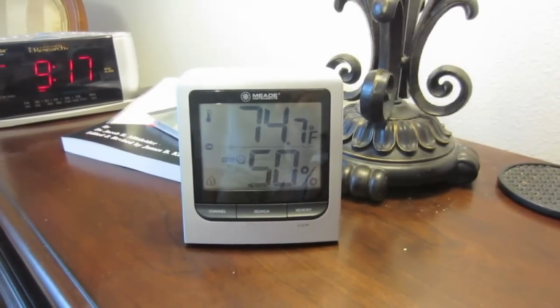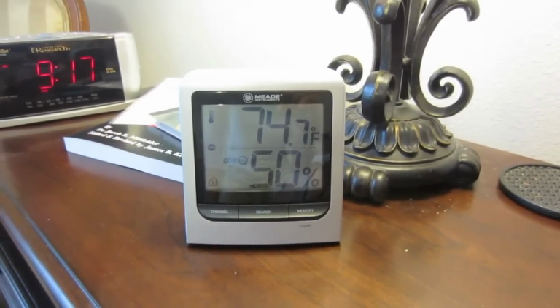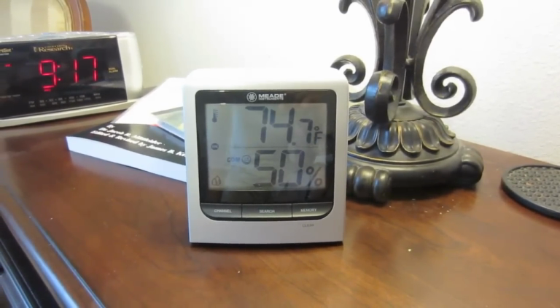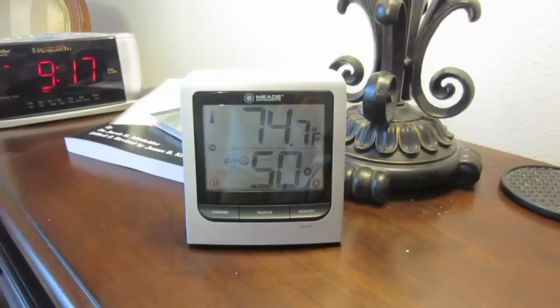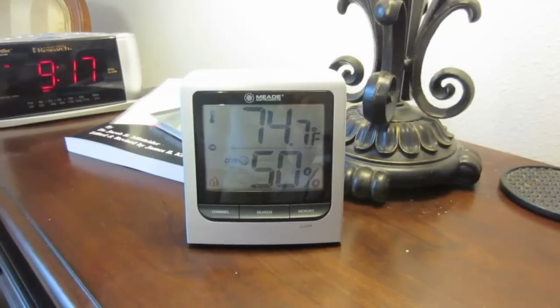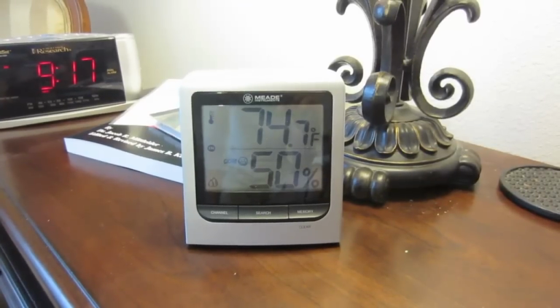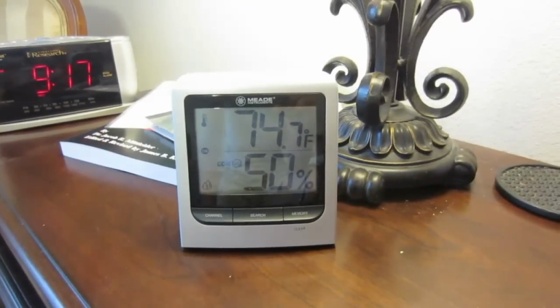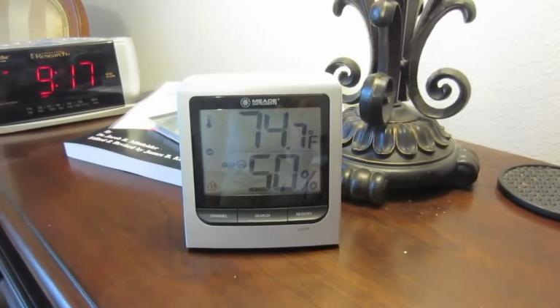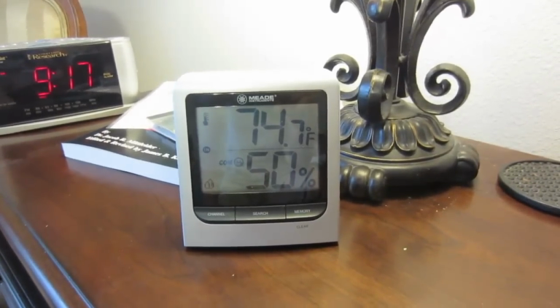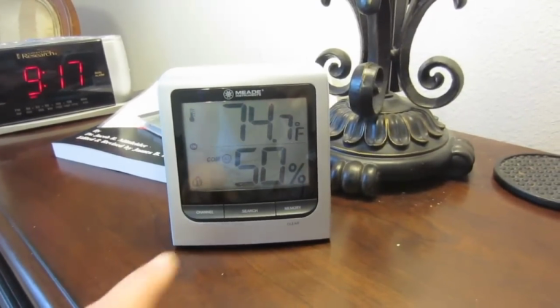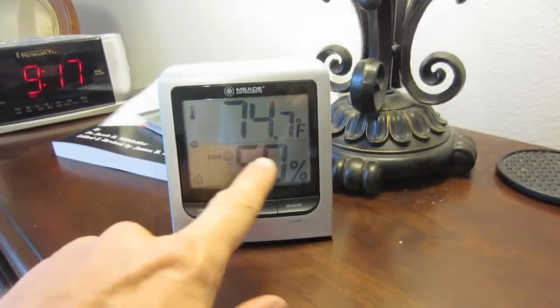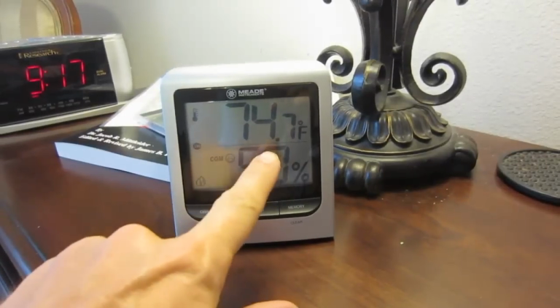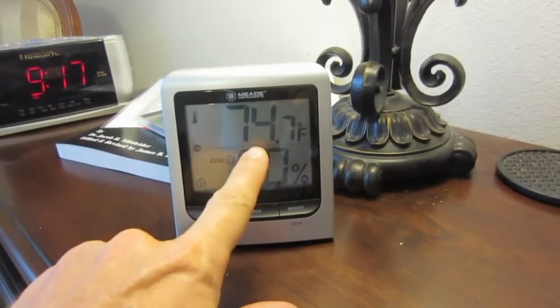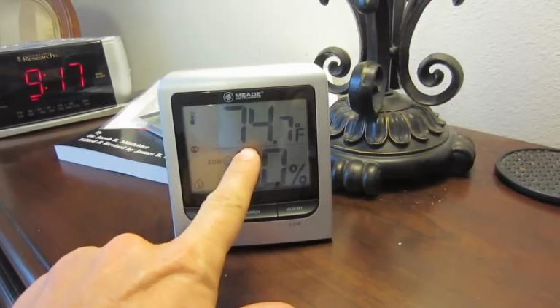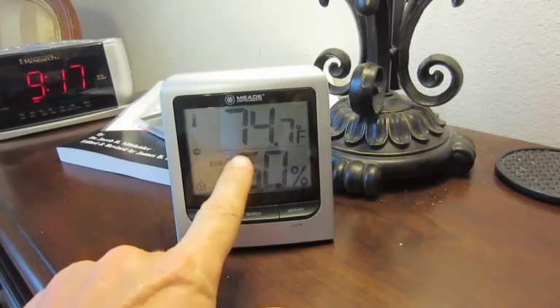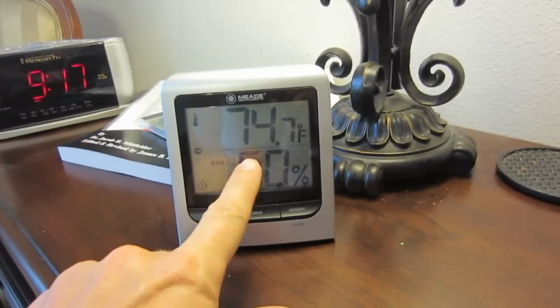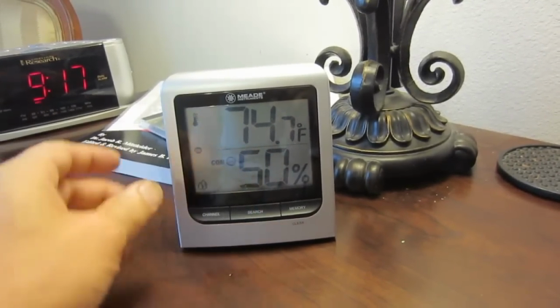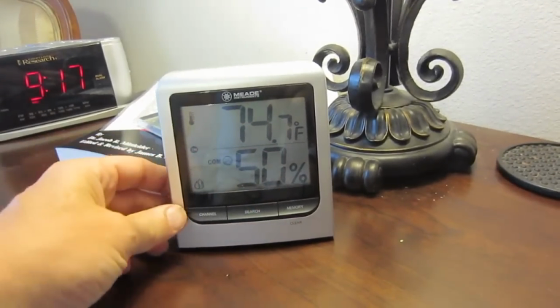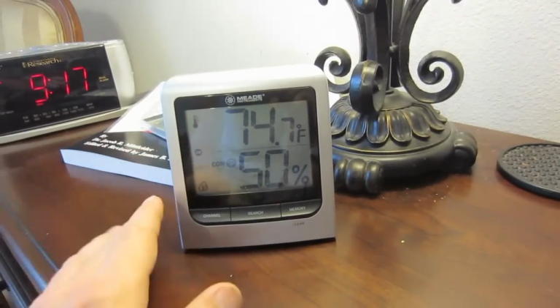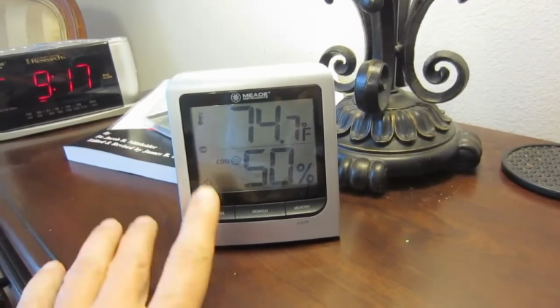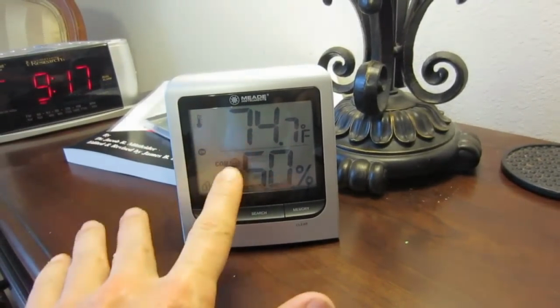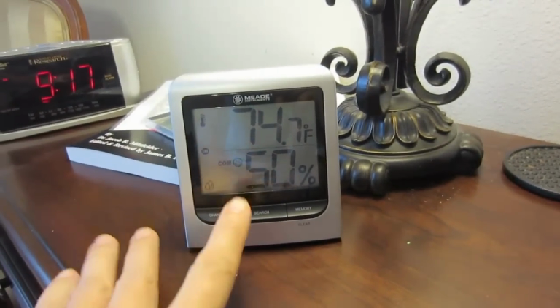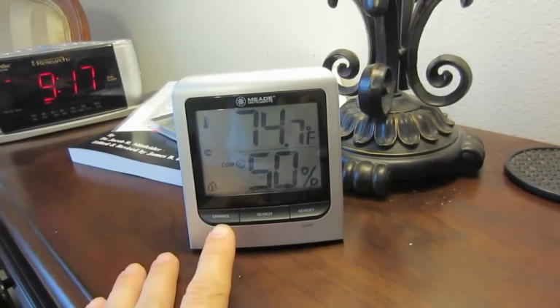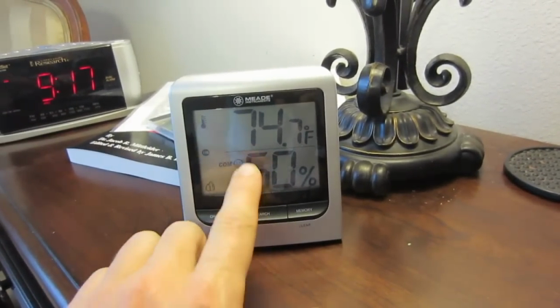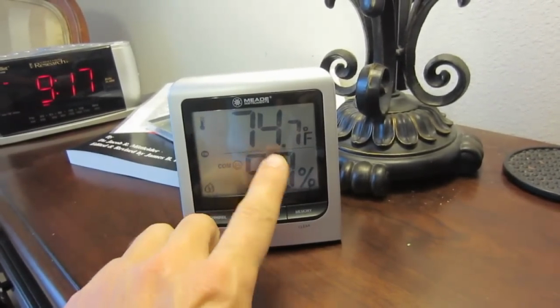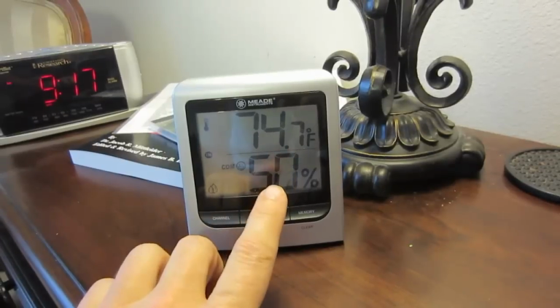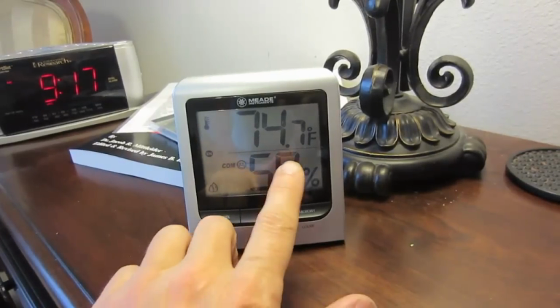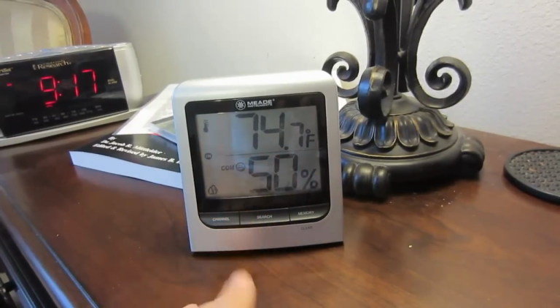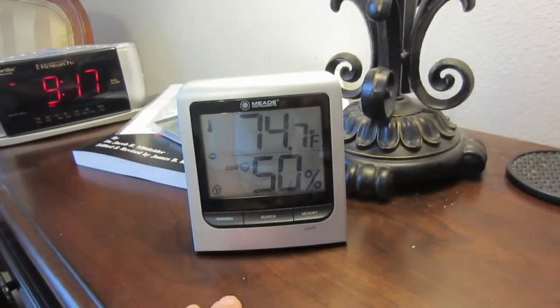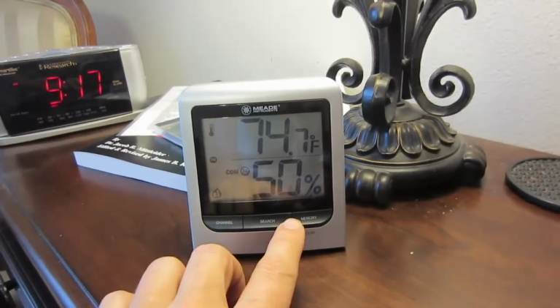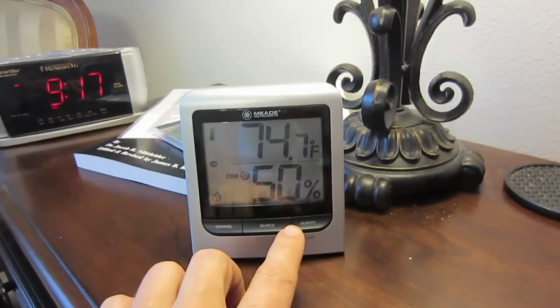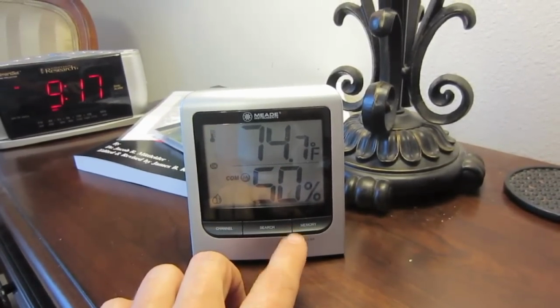I also have another unit that's in my office on my desk. What this does is give me the current temperature of where the unit is. For example, this here in my bedroom right now is 74.7 degrees and 50% humidity.